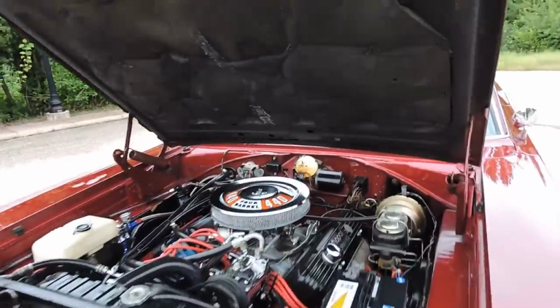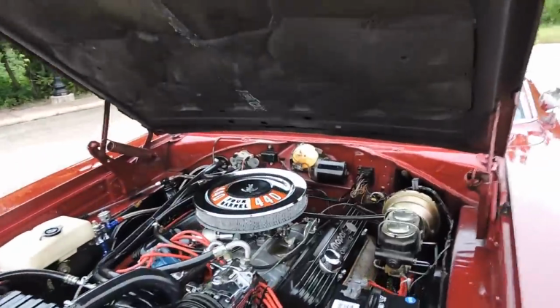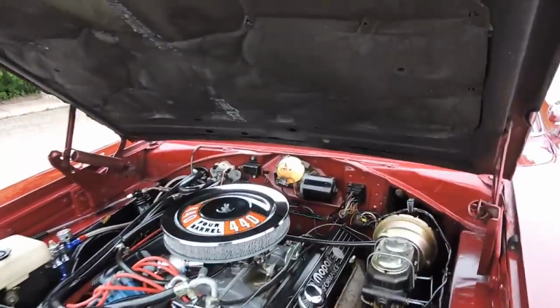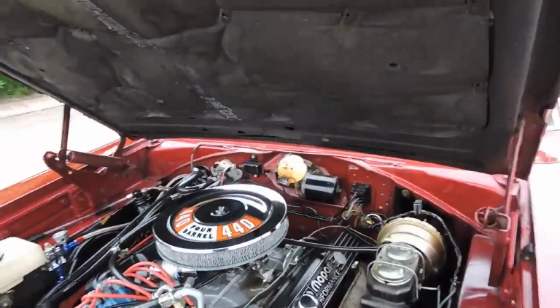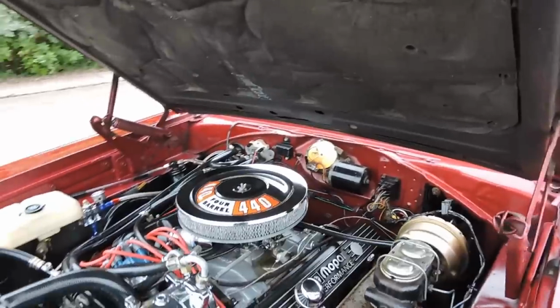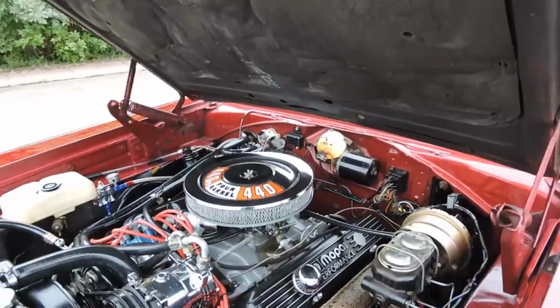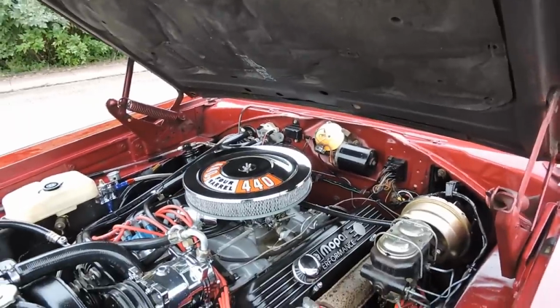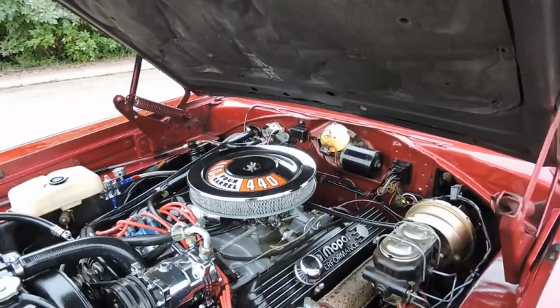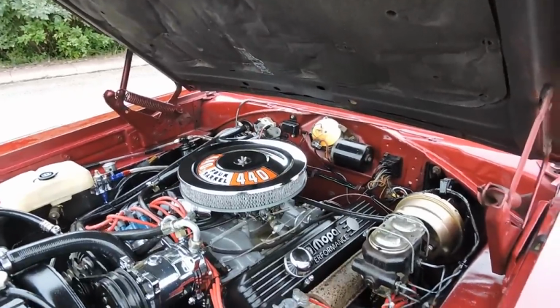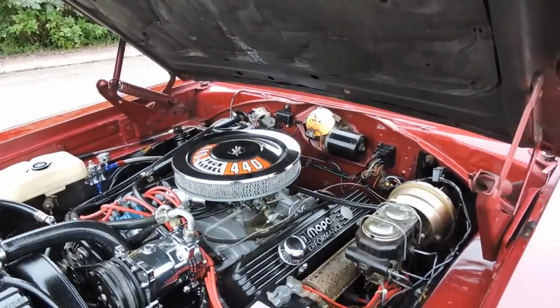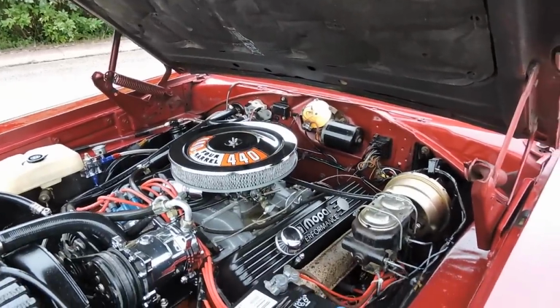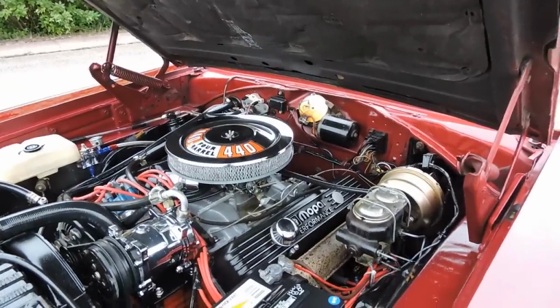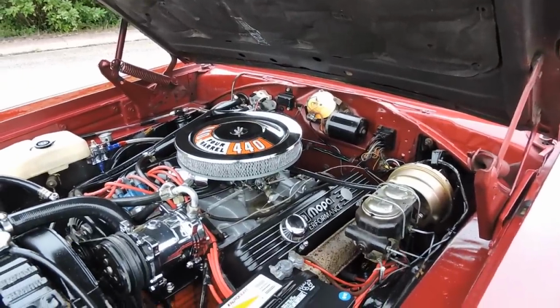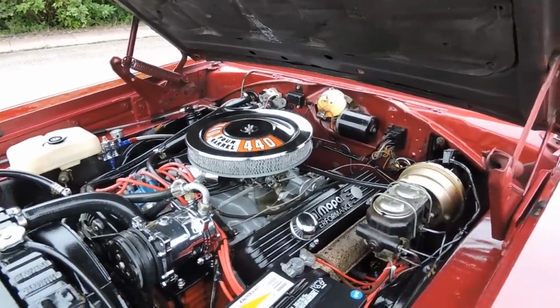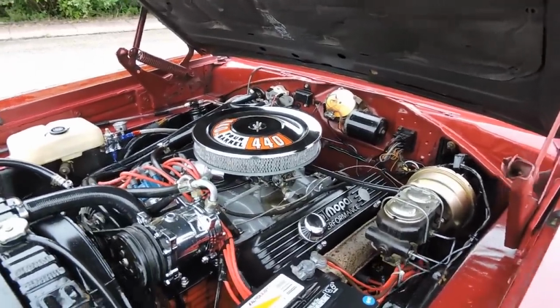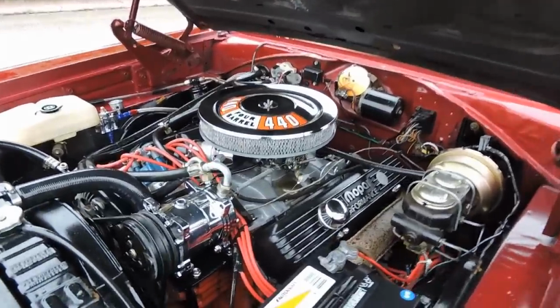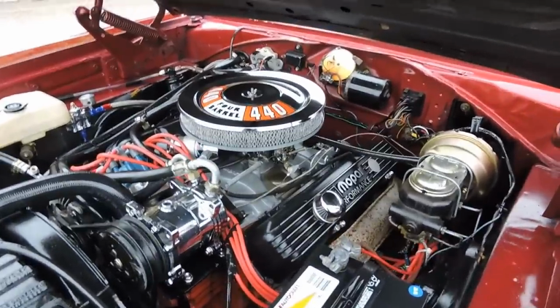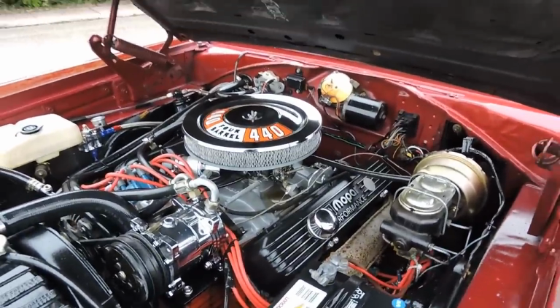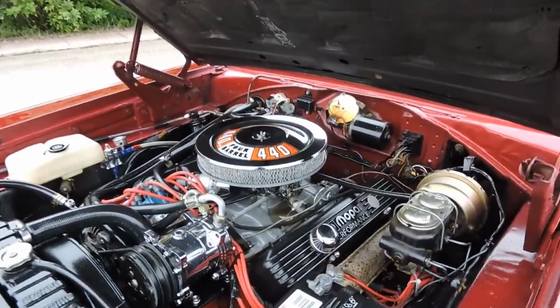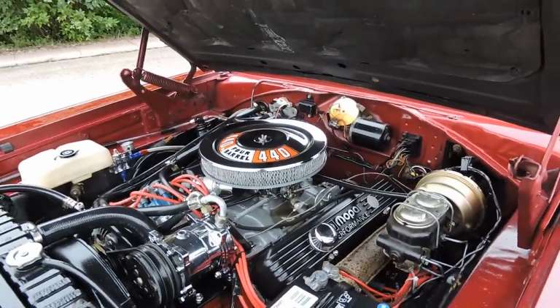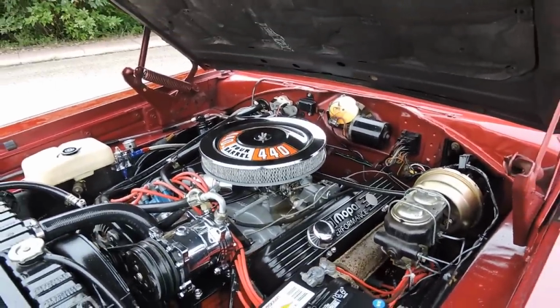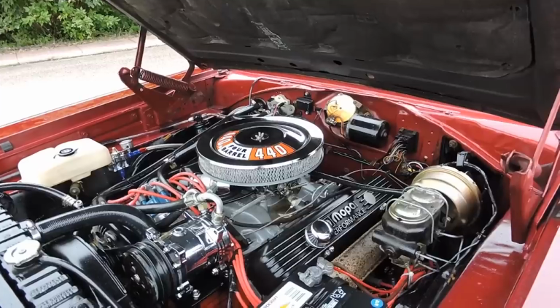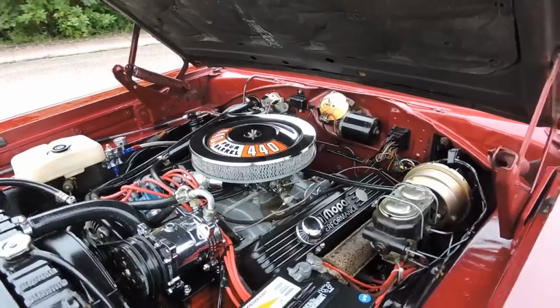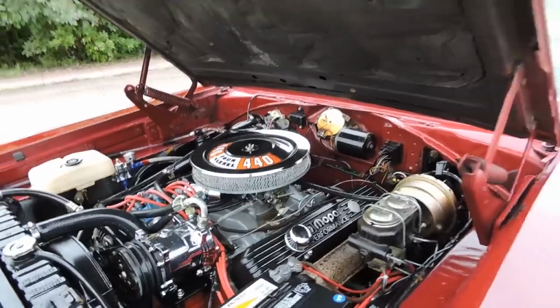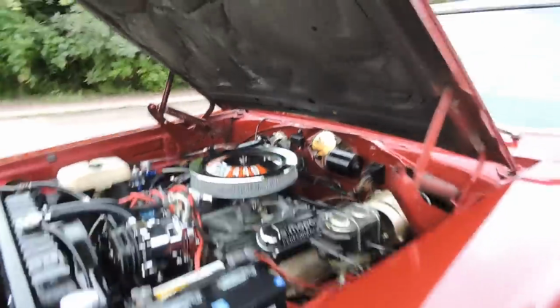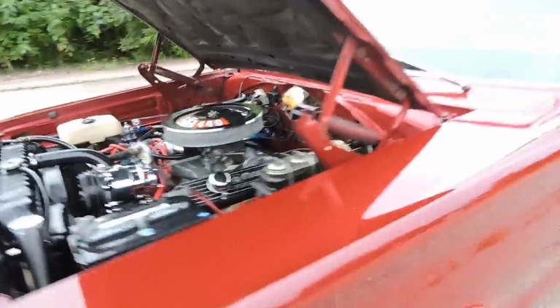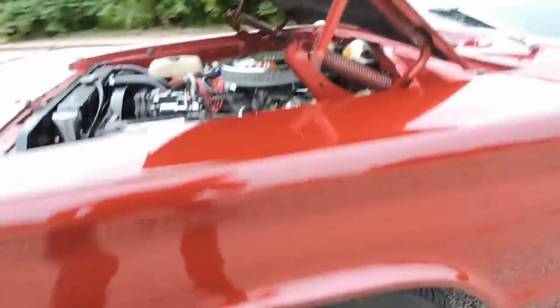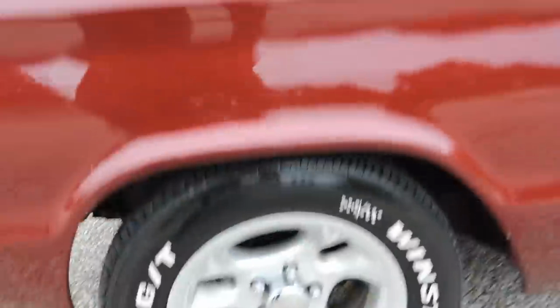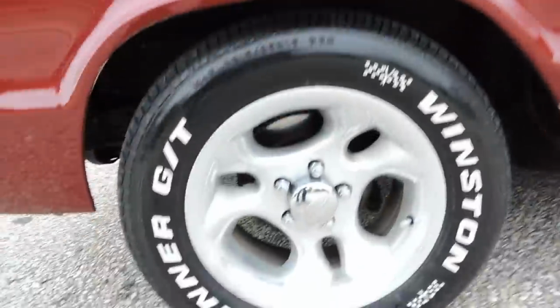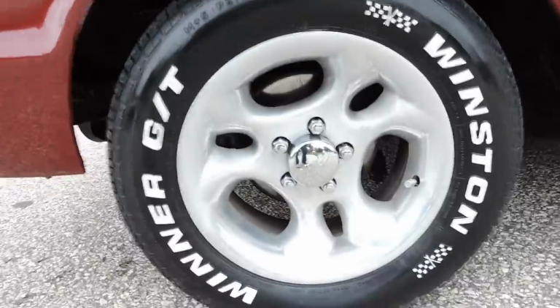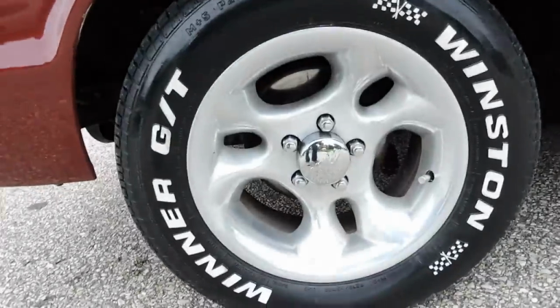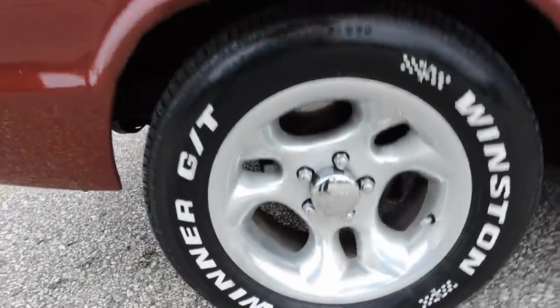Under the hood is an awesome running 440 V8 engine. It's got the stock manifolds on it. It does come equipped with power steering, power brakes. It's got a new booster, and it does have disc on the front.